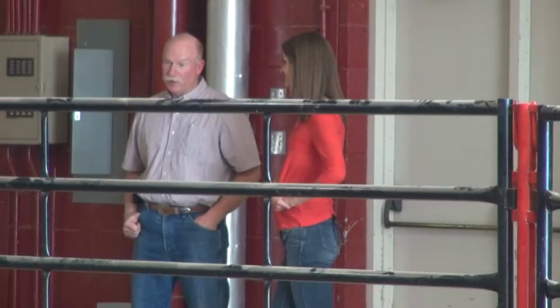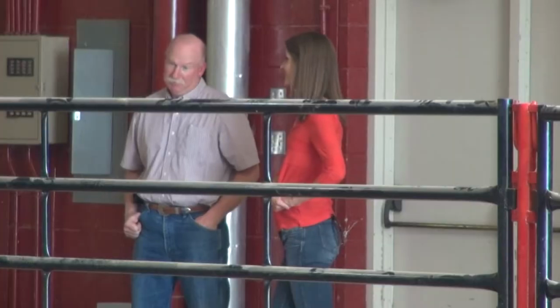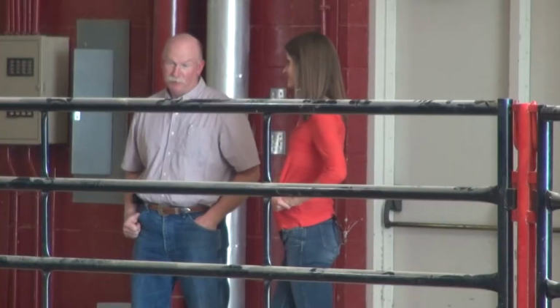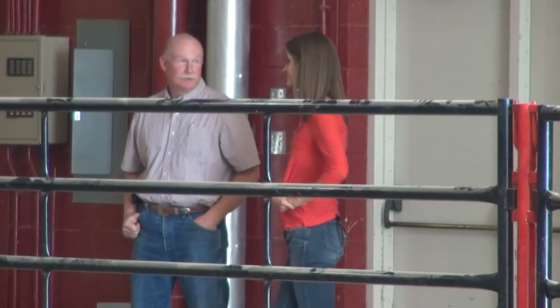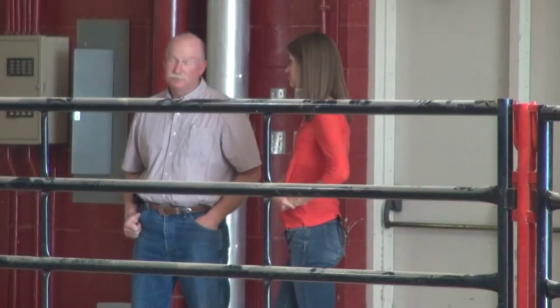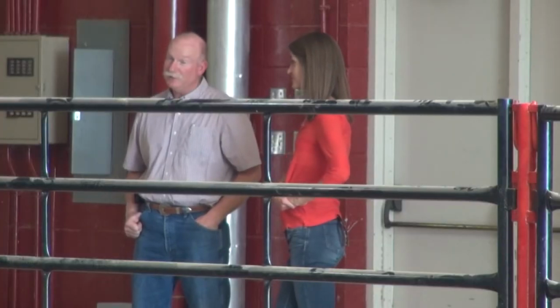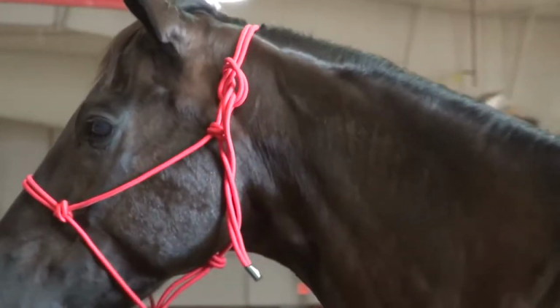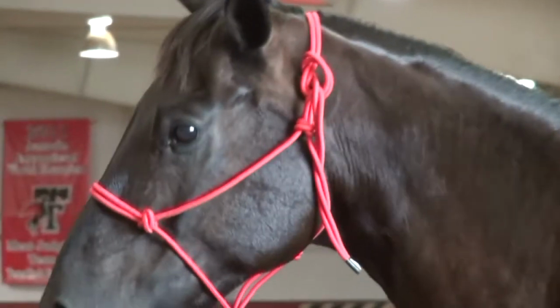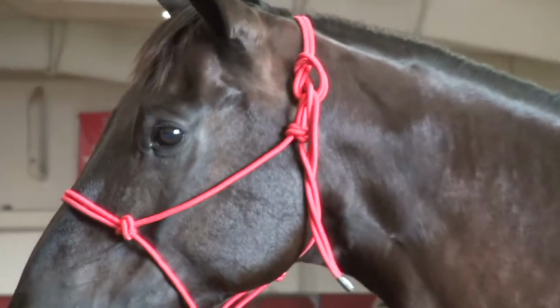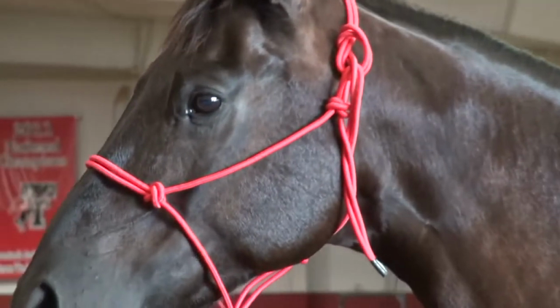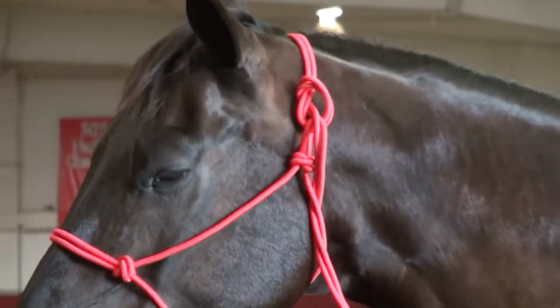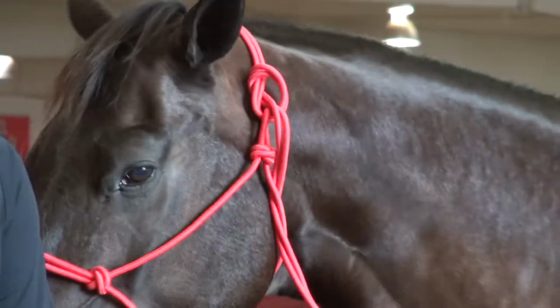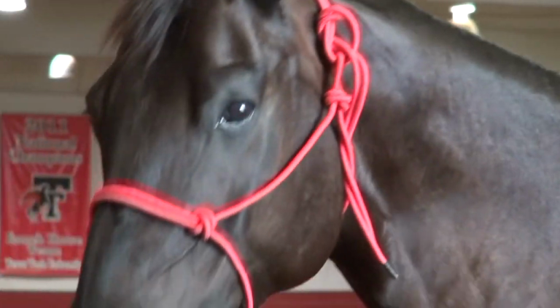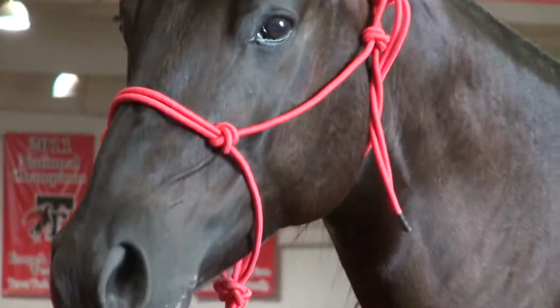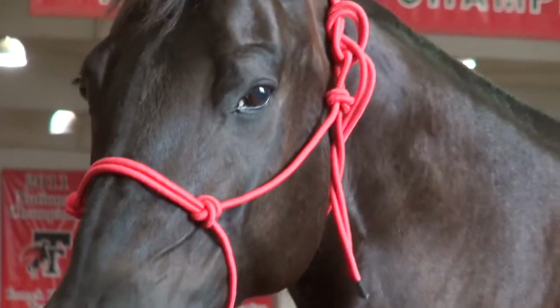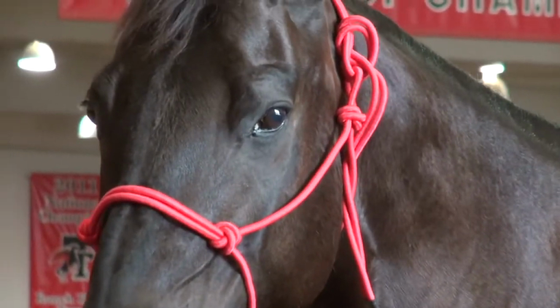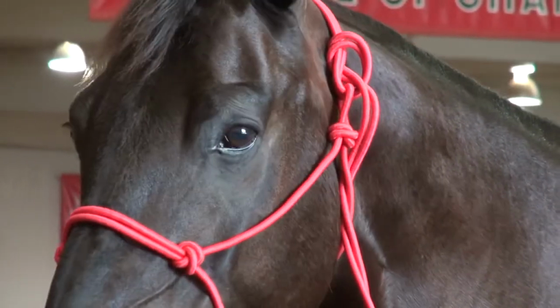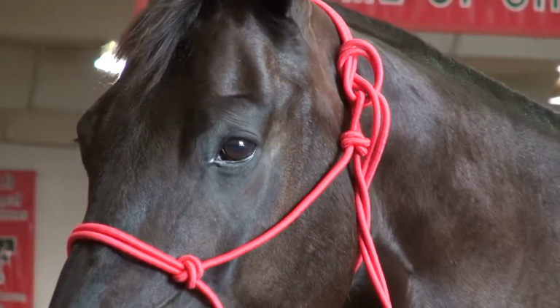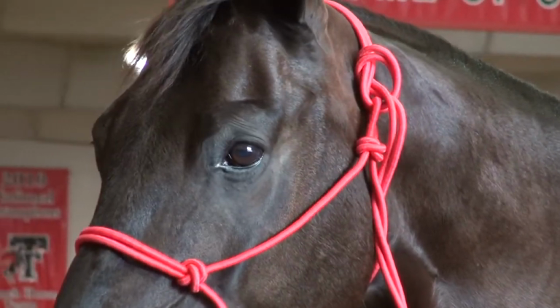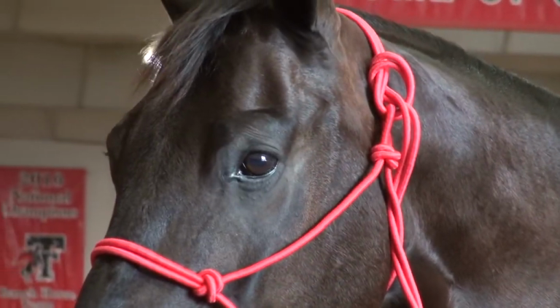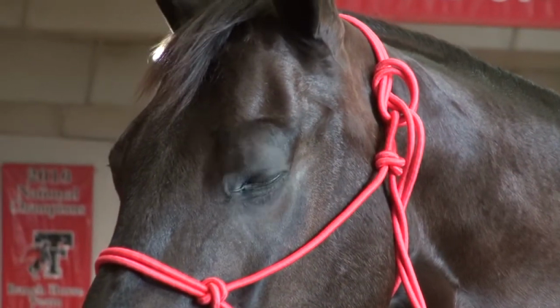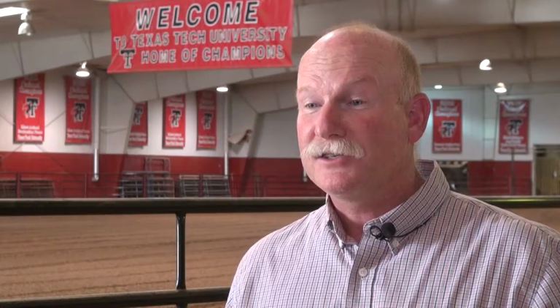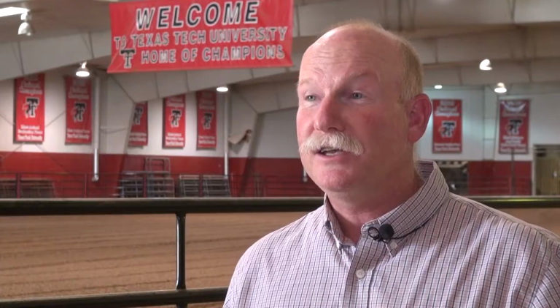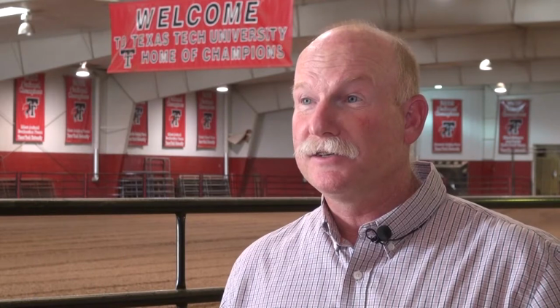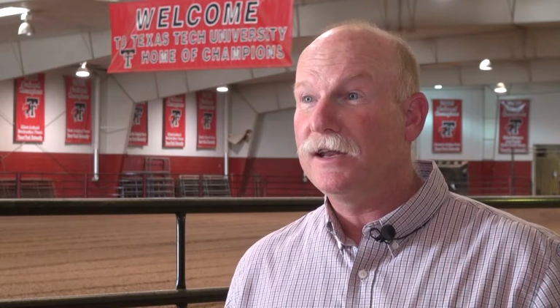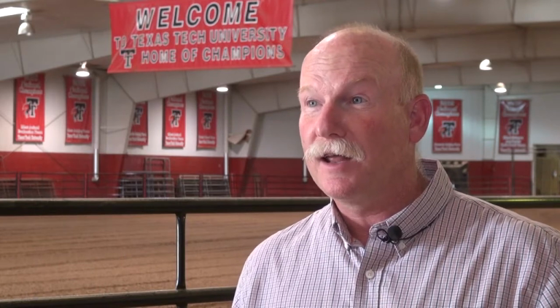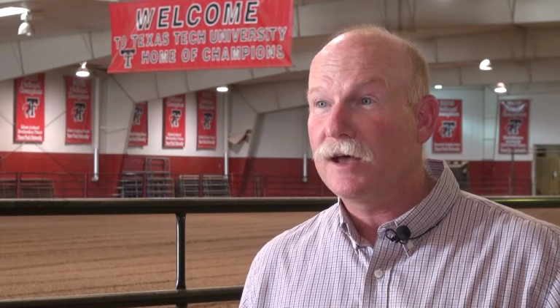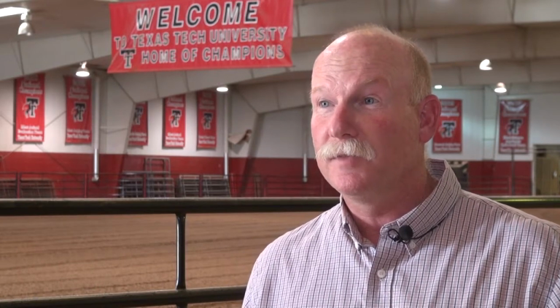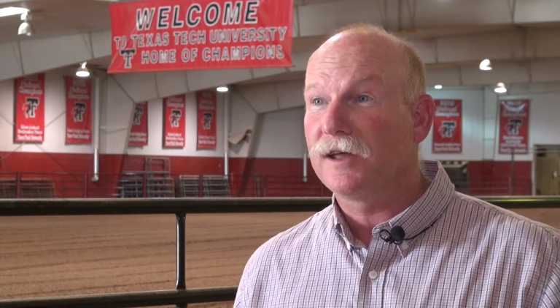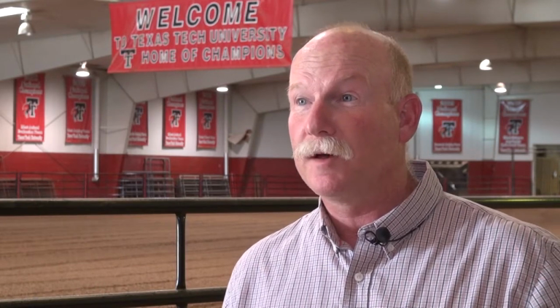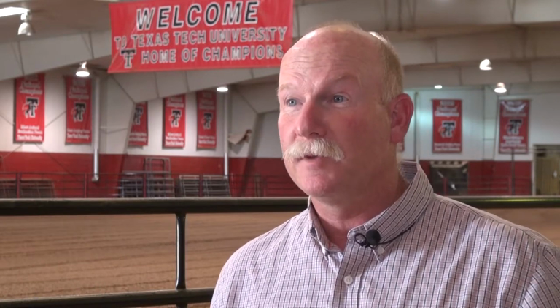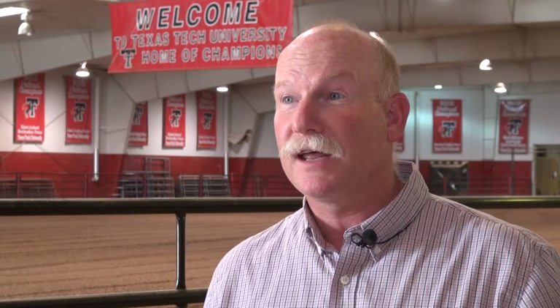Sam Jackson helps care for Fearless Champion and says you're not going to find a better horse than this one, and Tech fans should be proud to have him as their mascot. For the stage he is and his training and how many times he's been in the stadium, he's been outstanding.